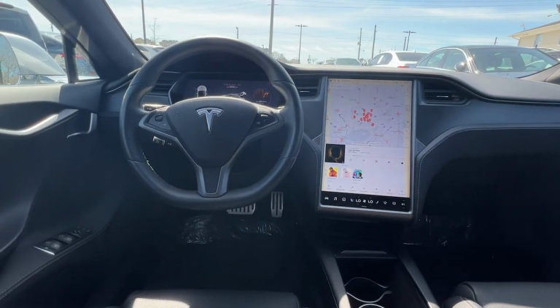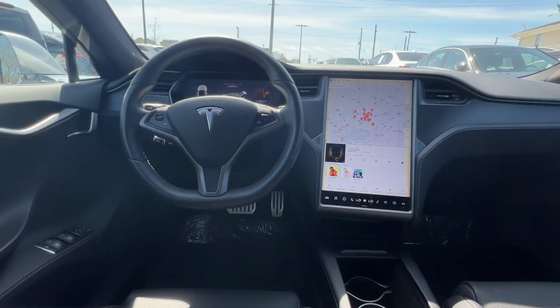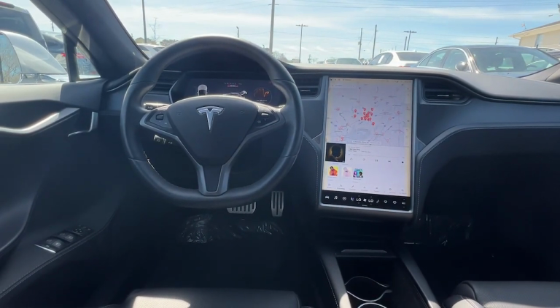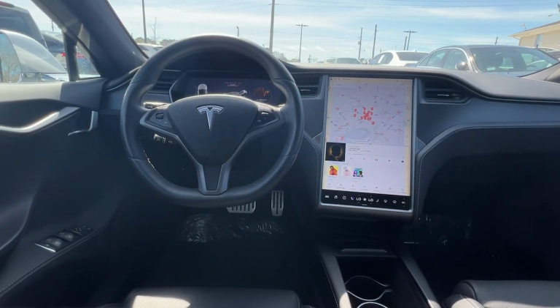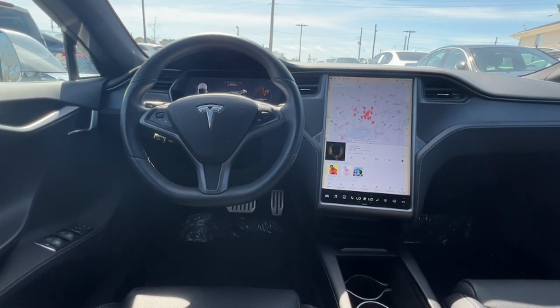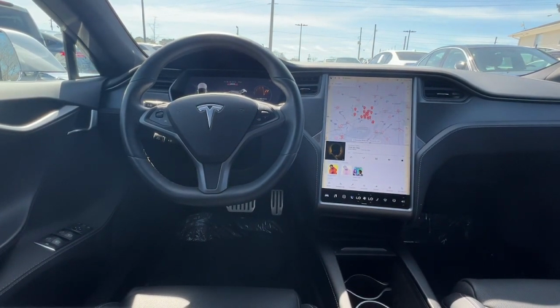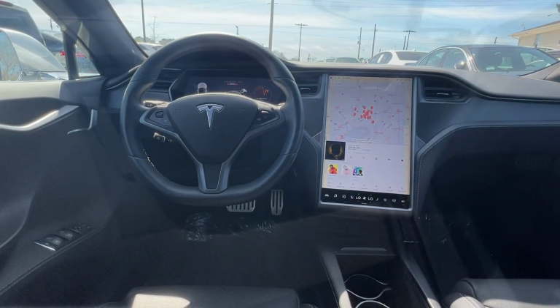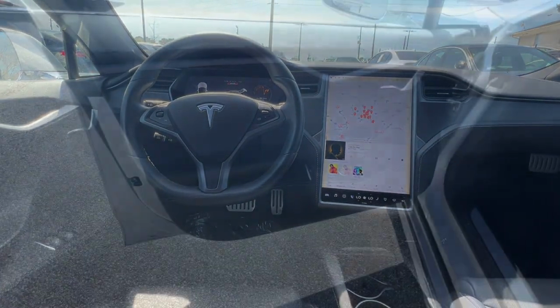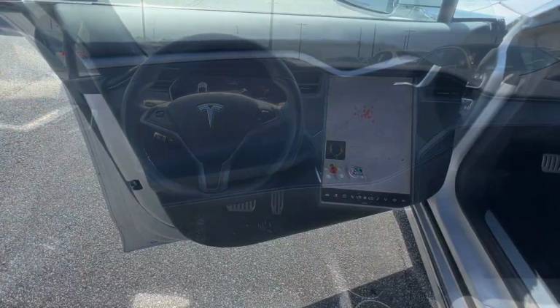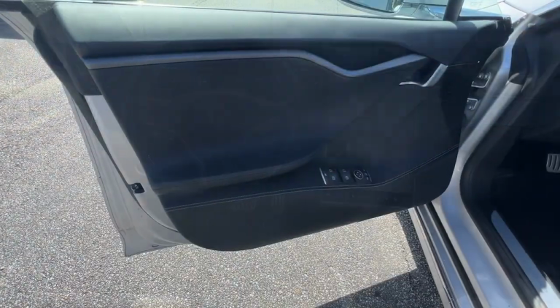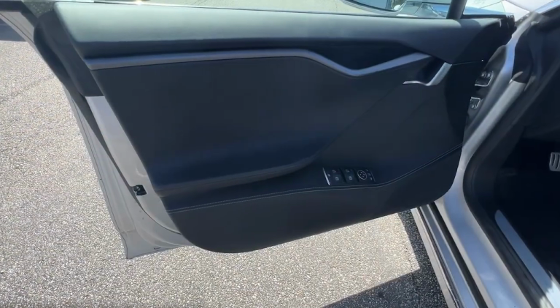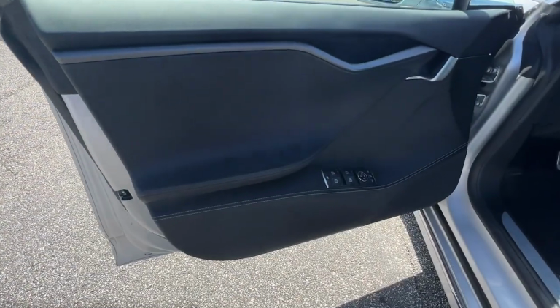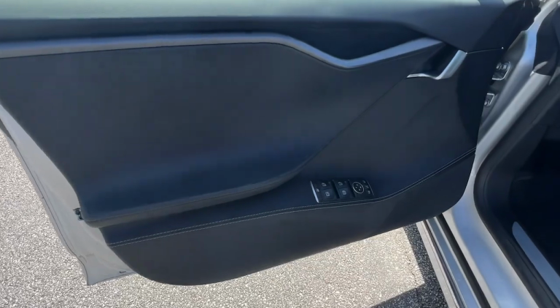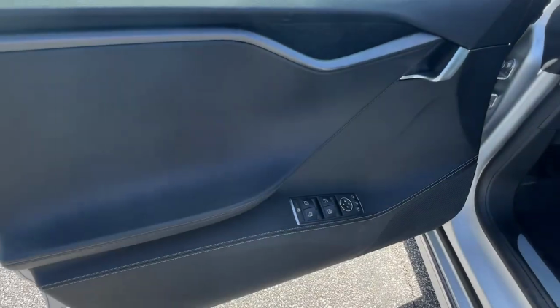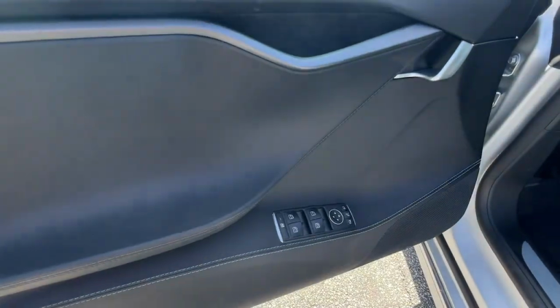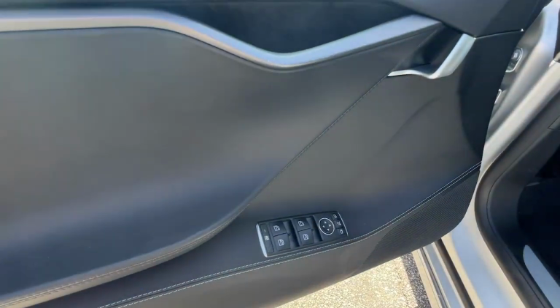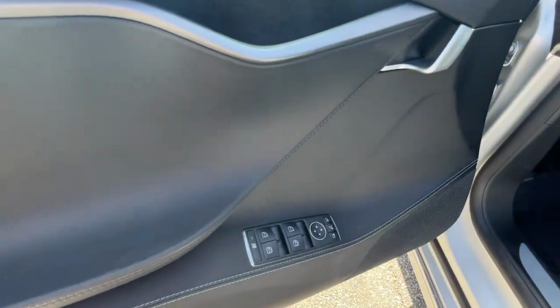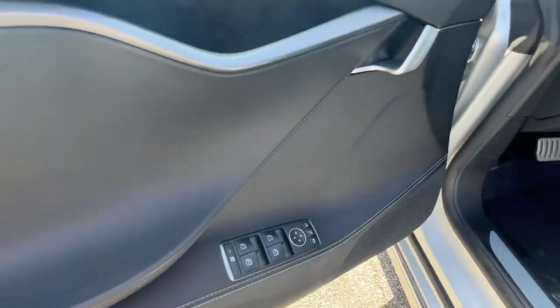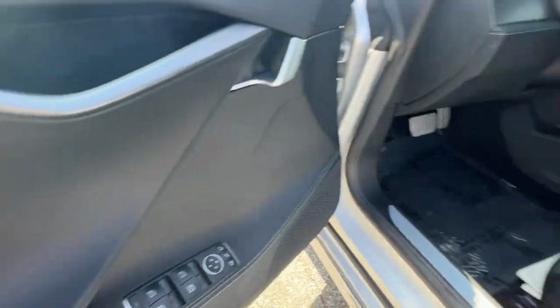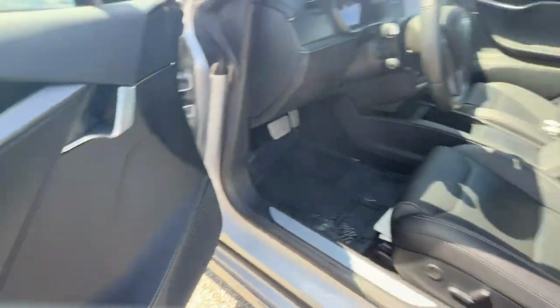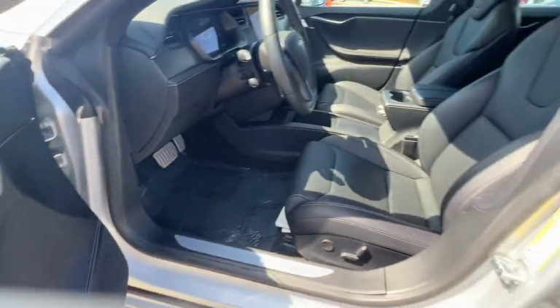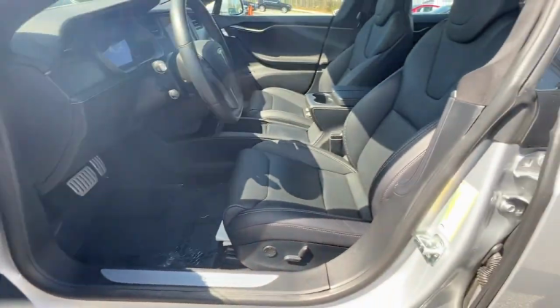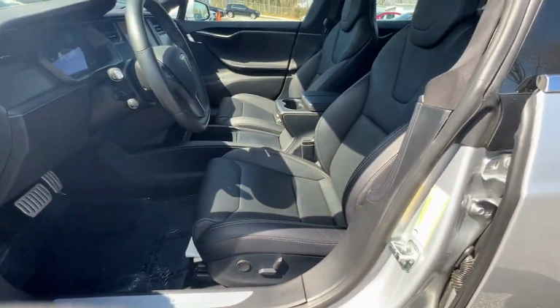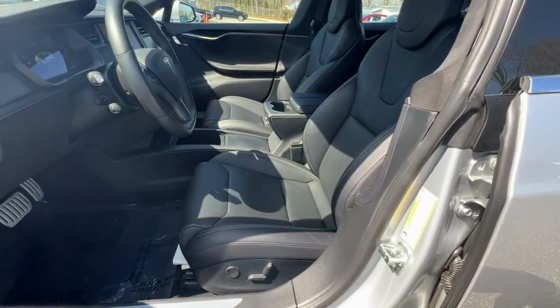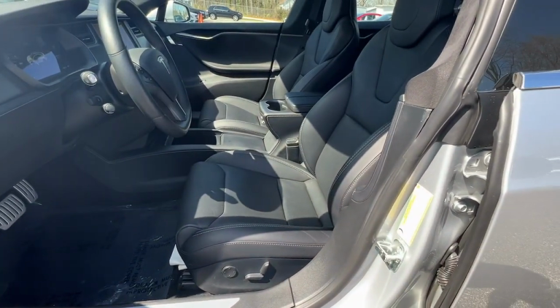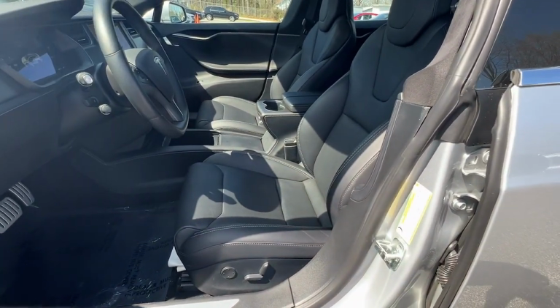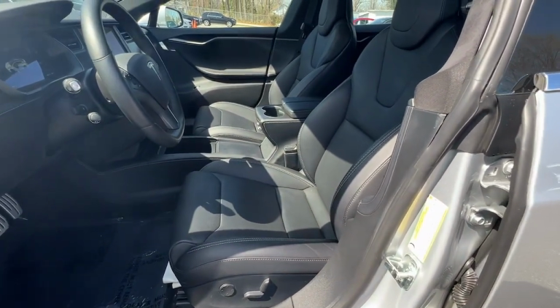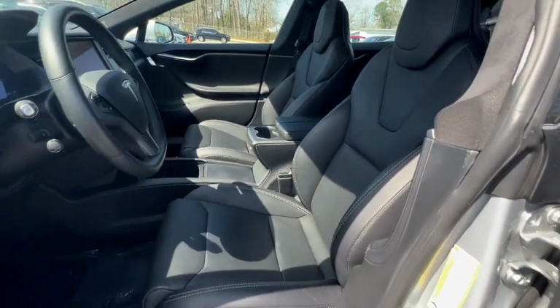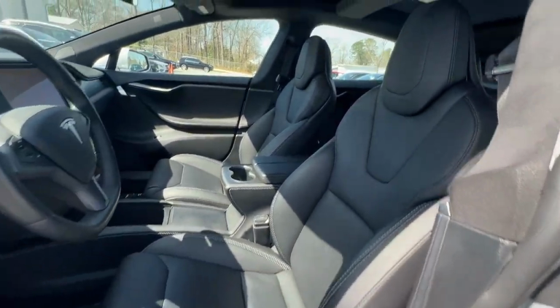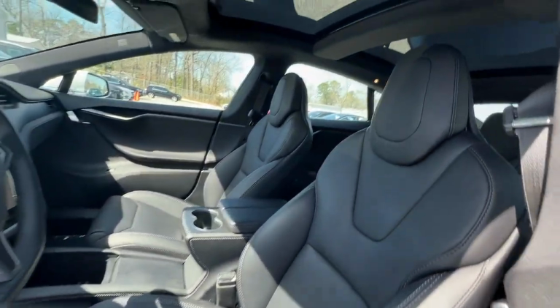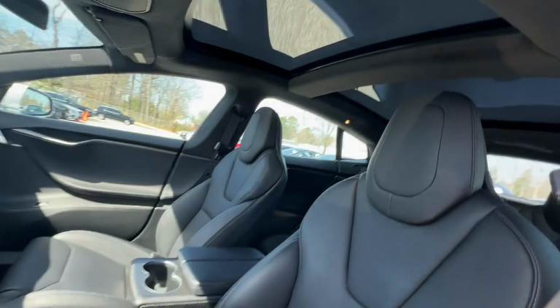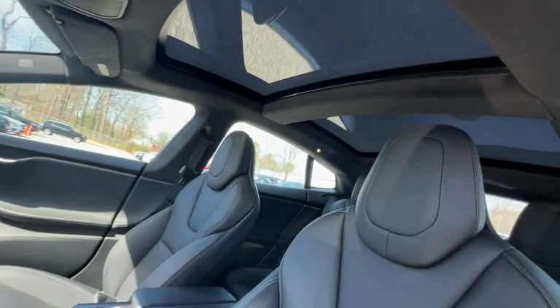Choose the sustainable path to performance when you take the wheel of this innovative Model S. Come in for a test drive — our team will make it the best part of your day.